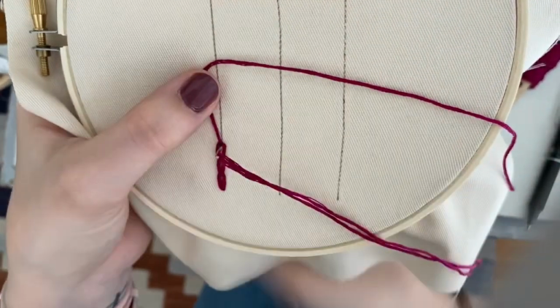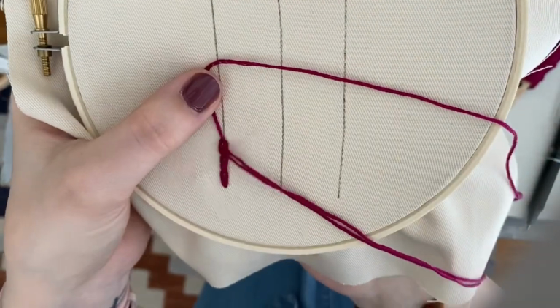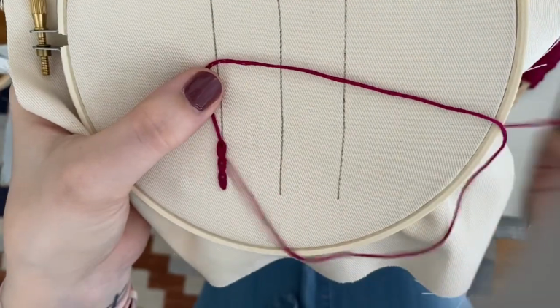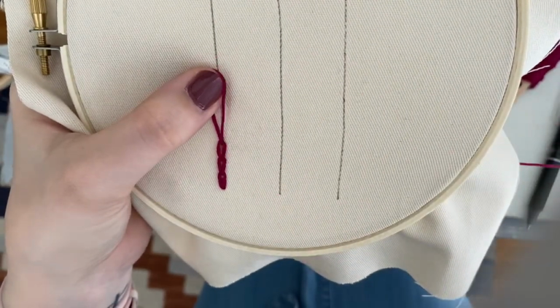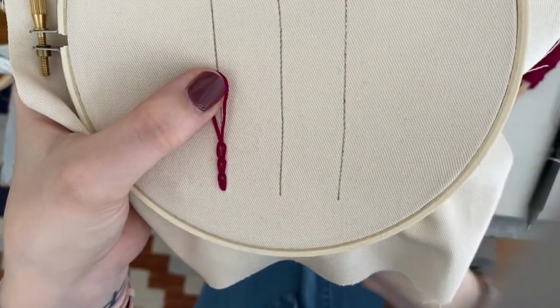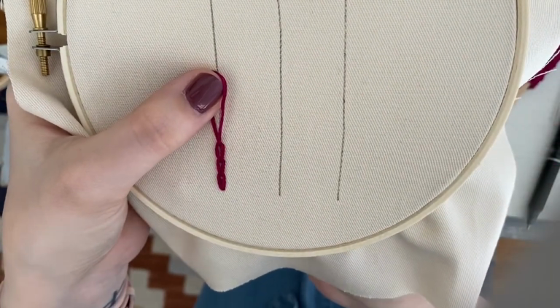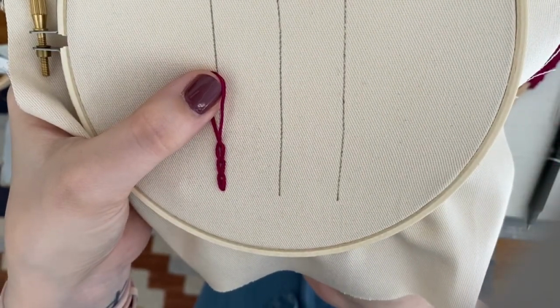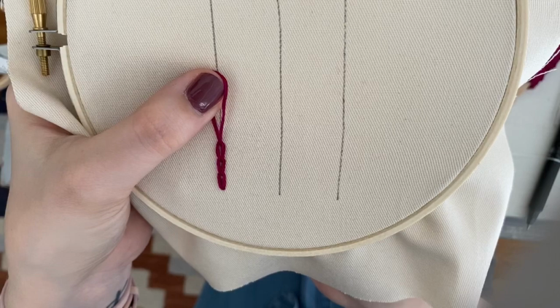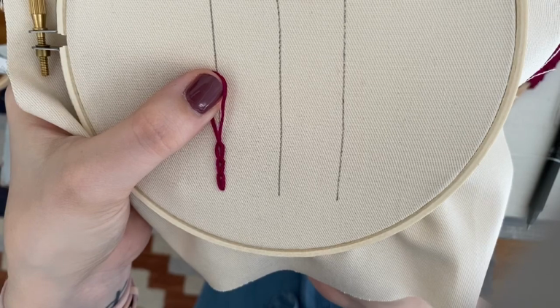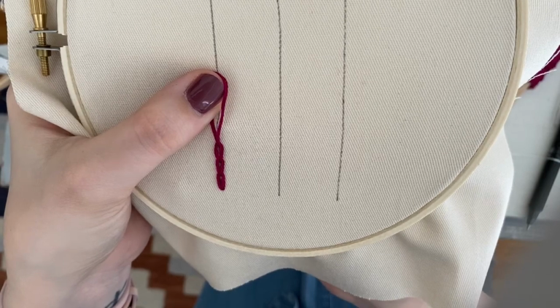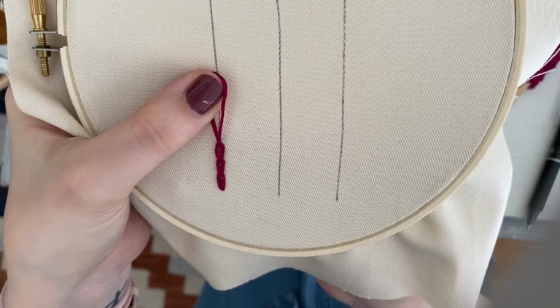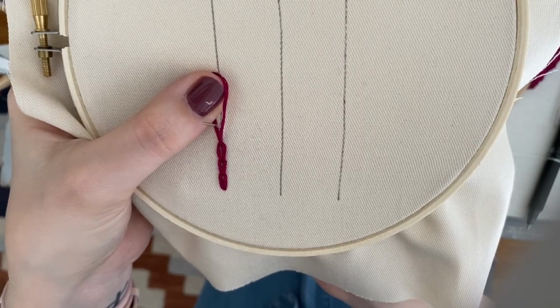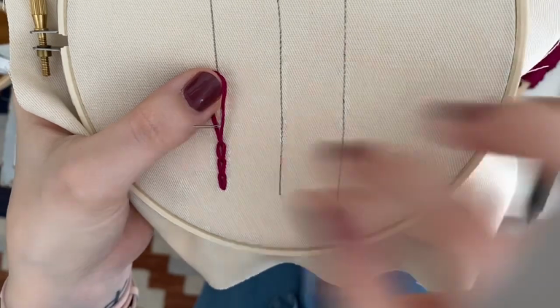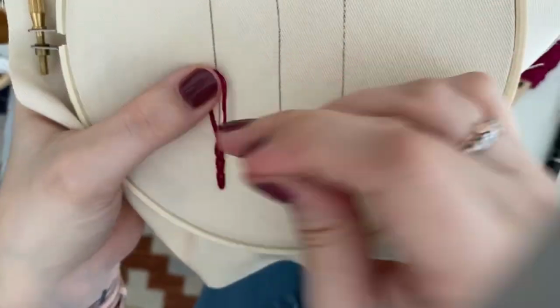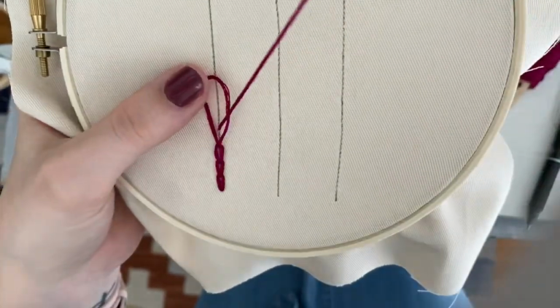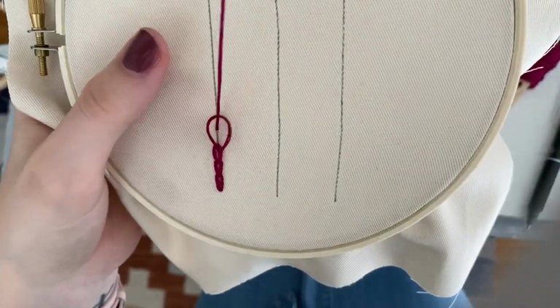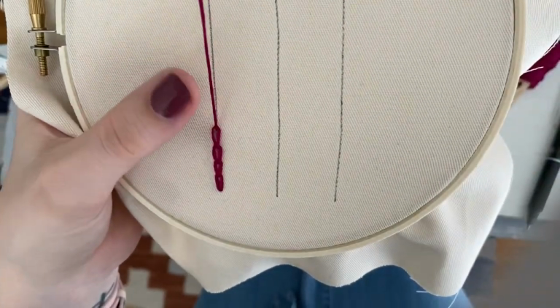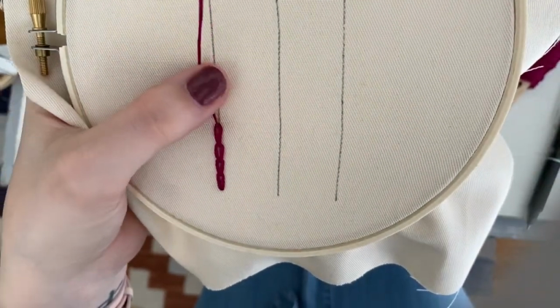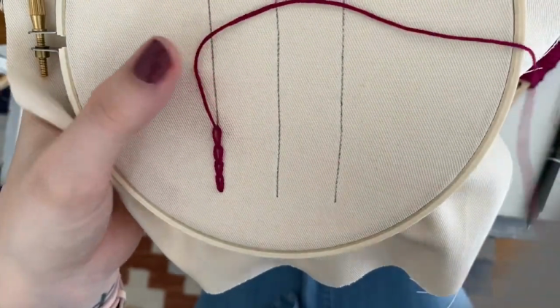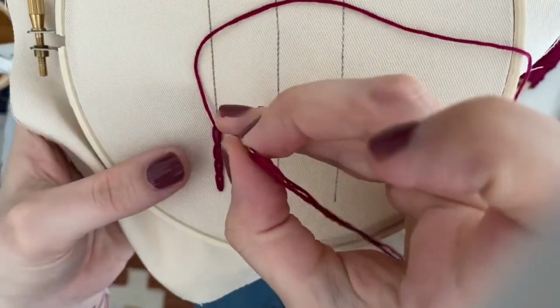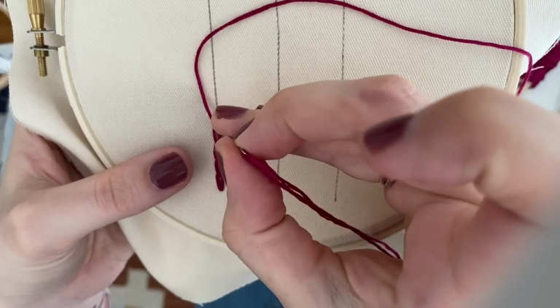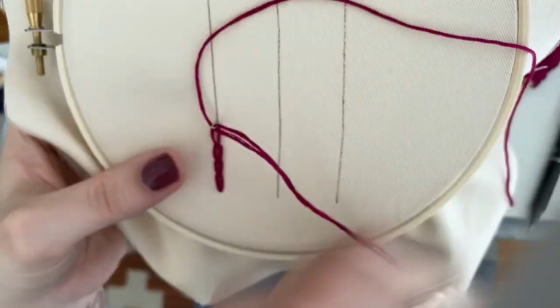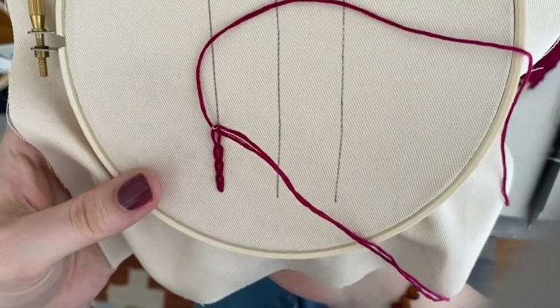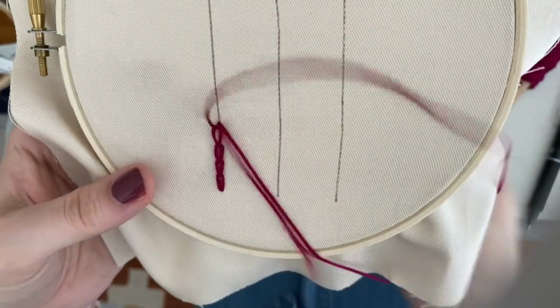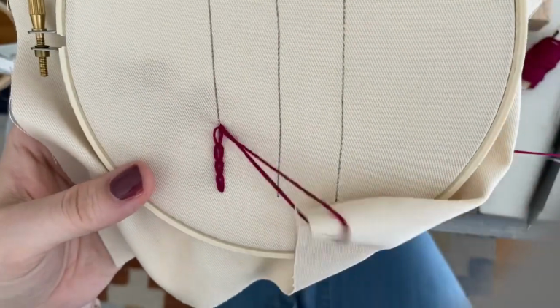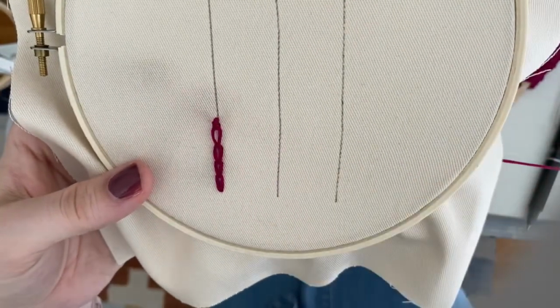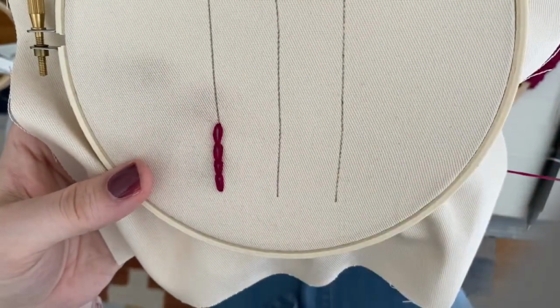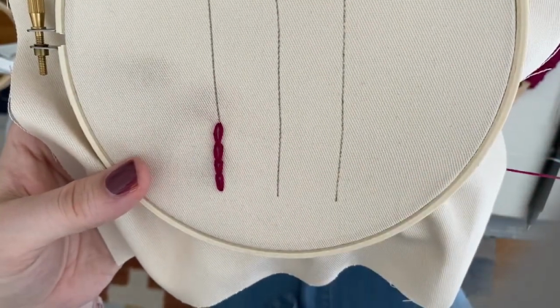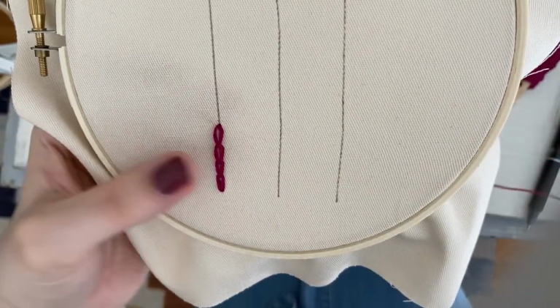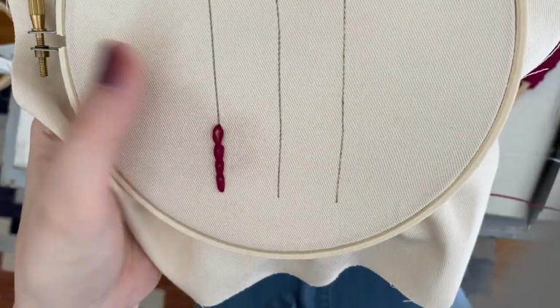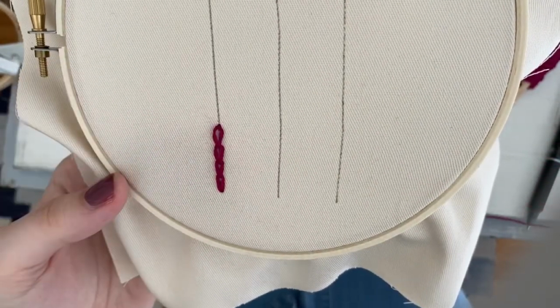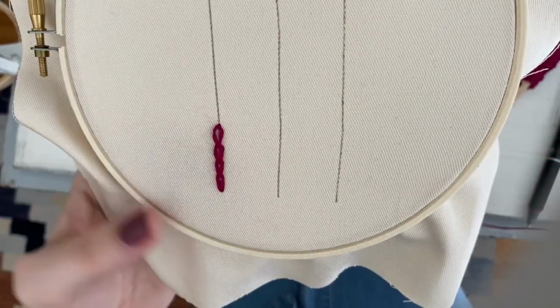Do this one more time, and whenever you want the chain to end, you're just going to come up and over and just tack down that last chain link.